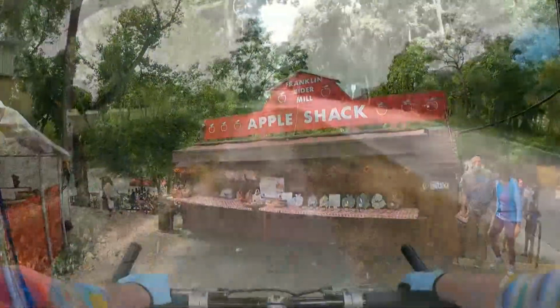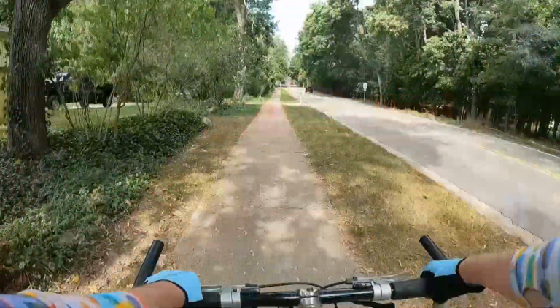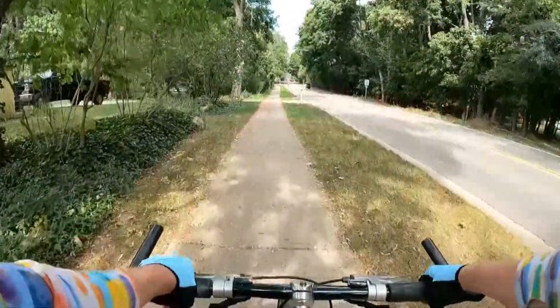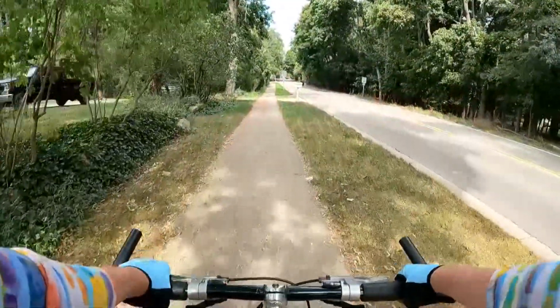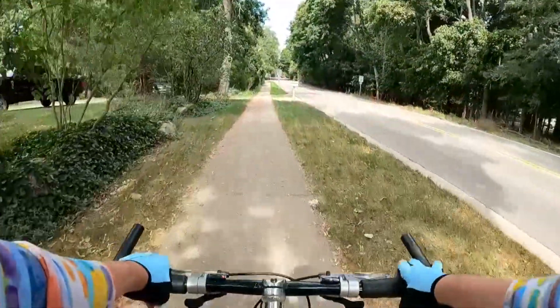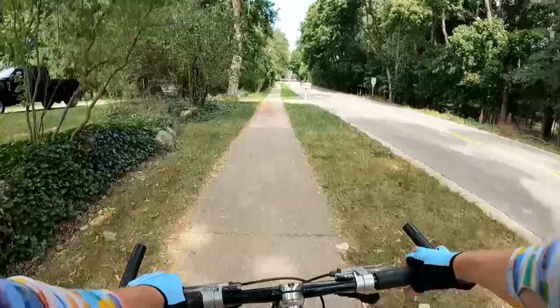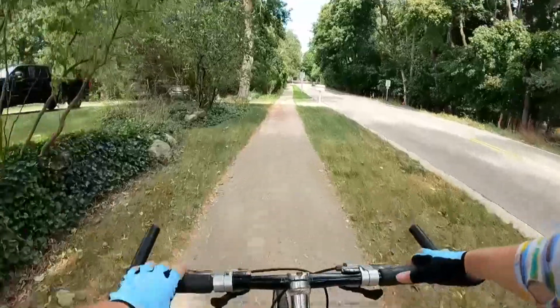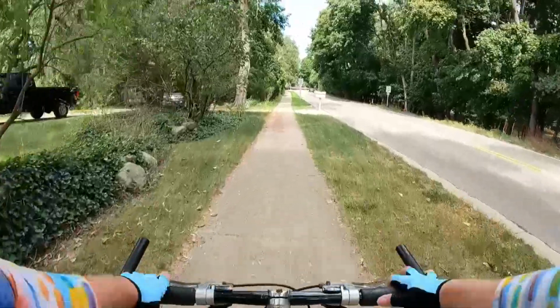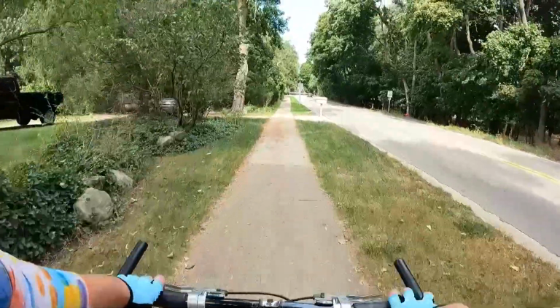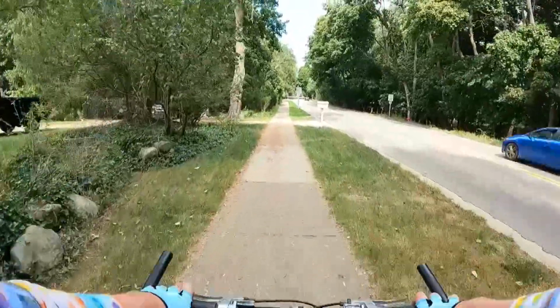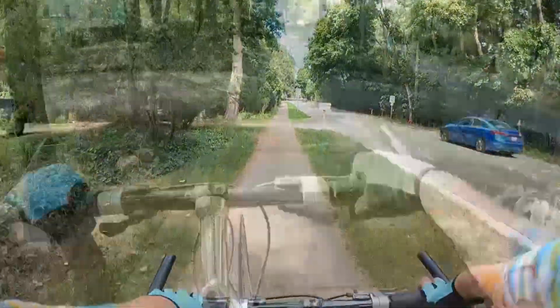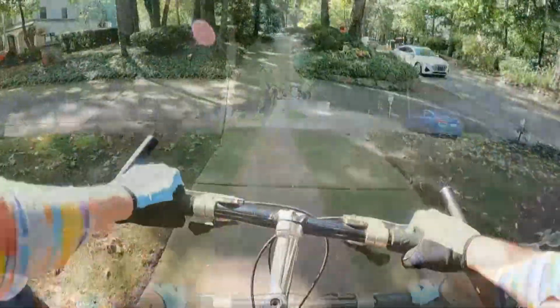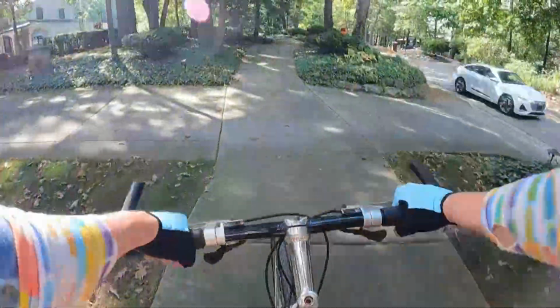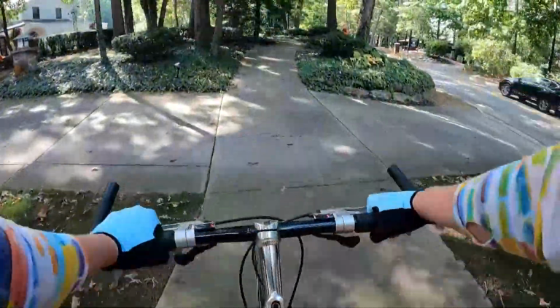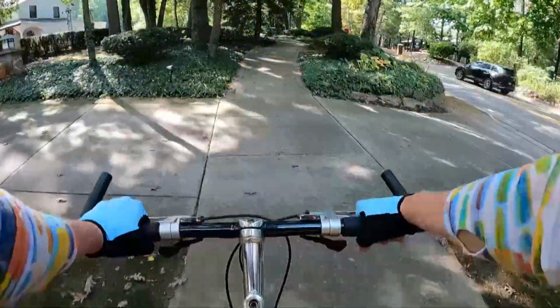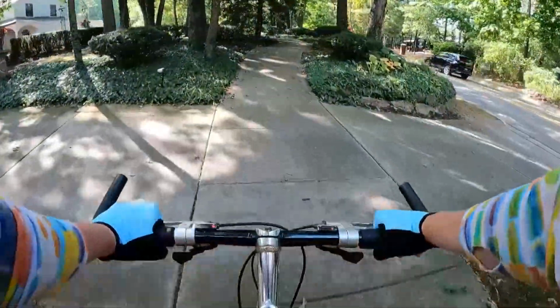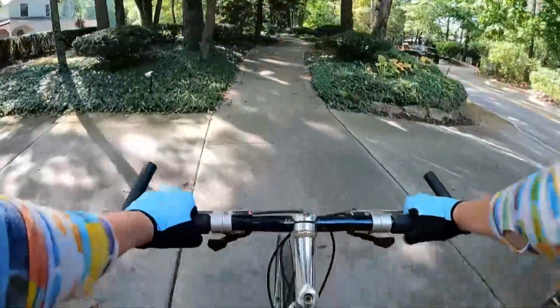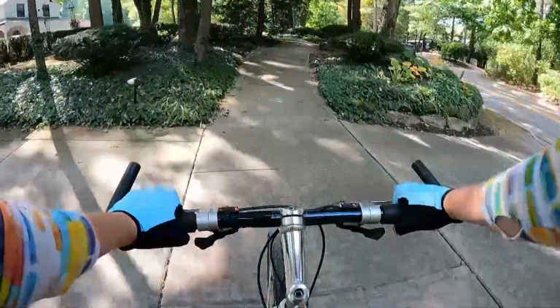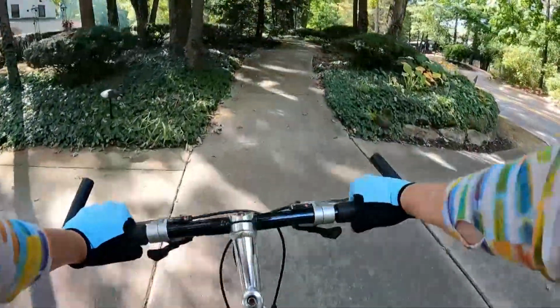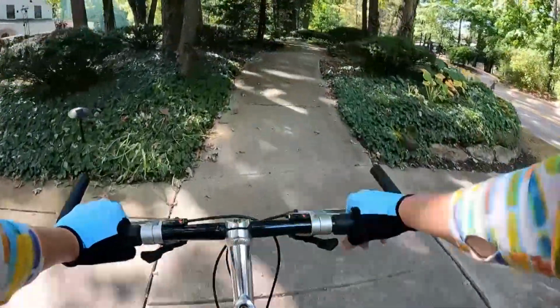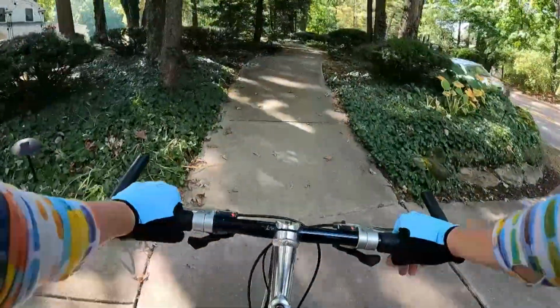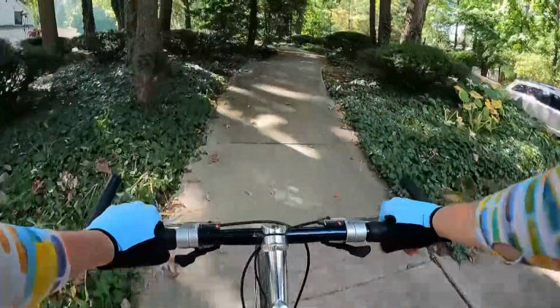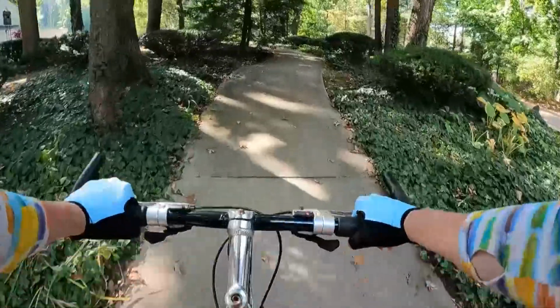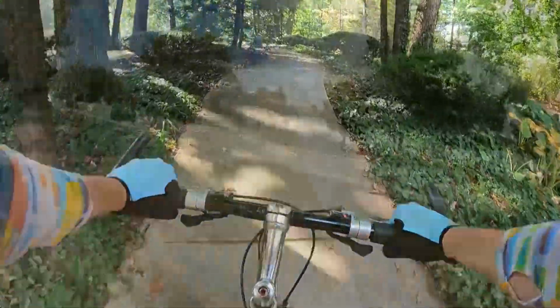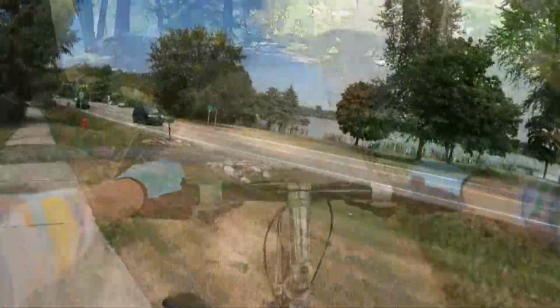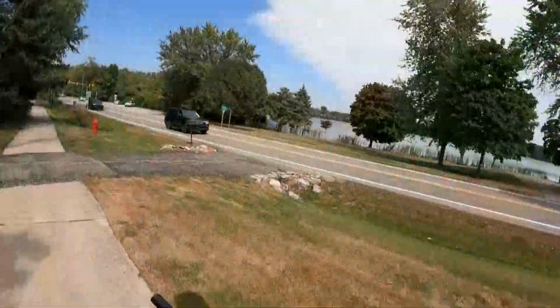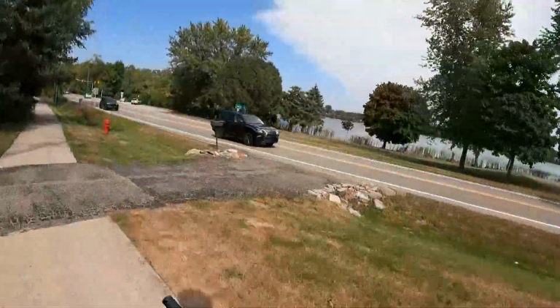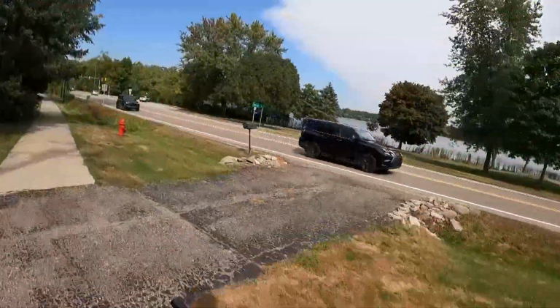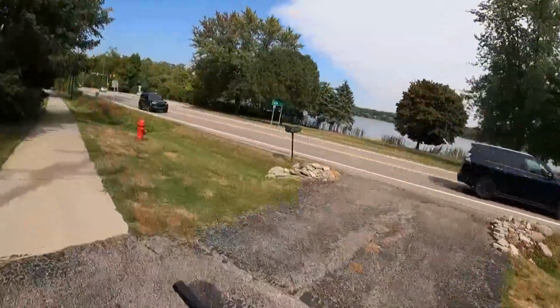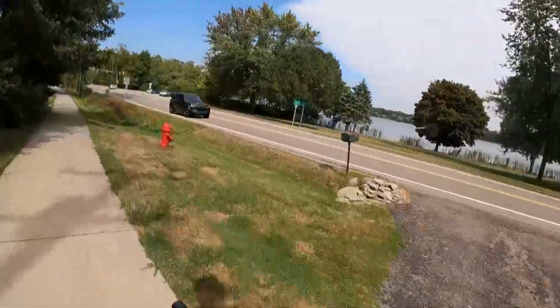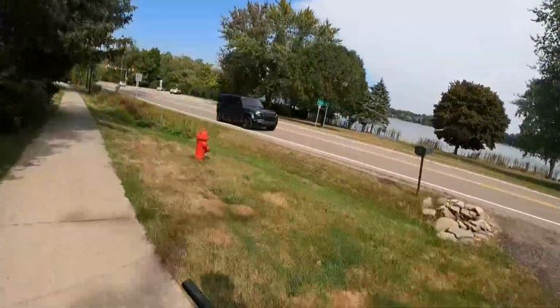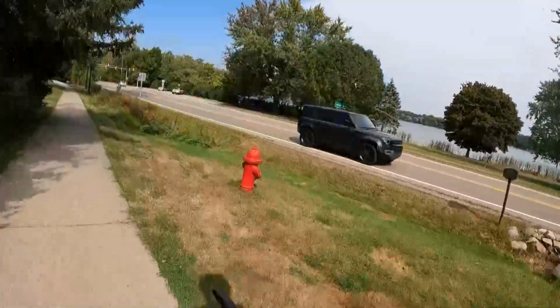Heading north along Franklin Road, prepare yourself for an uphill ride. While there are safety paths for most of Telegraph, other paths throughout the township are much more scenic.